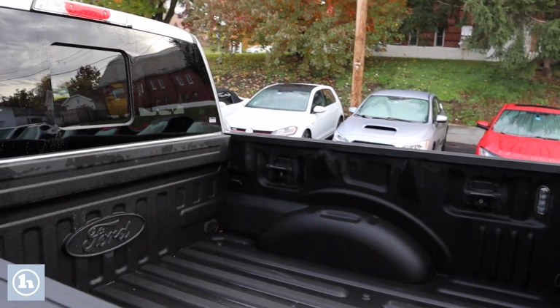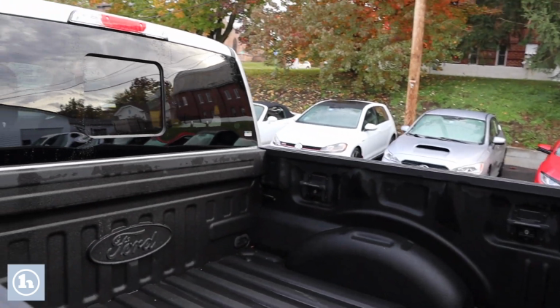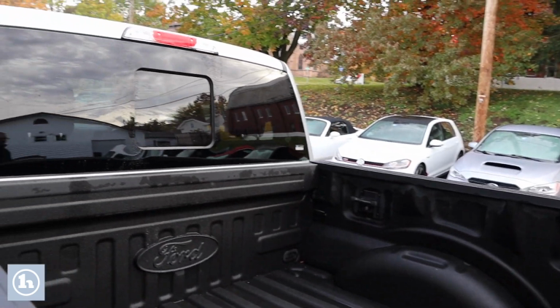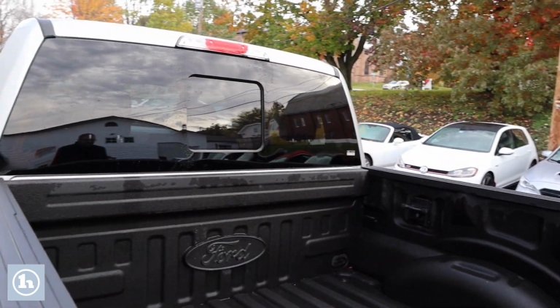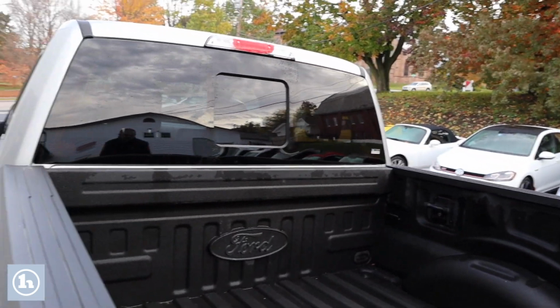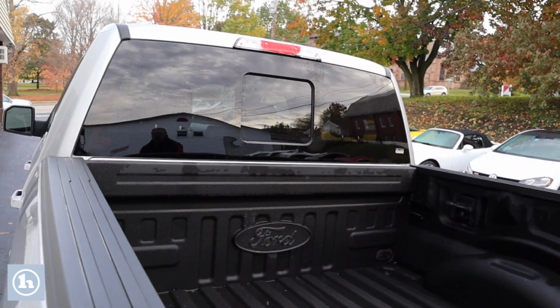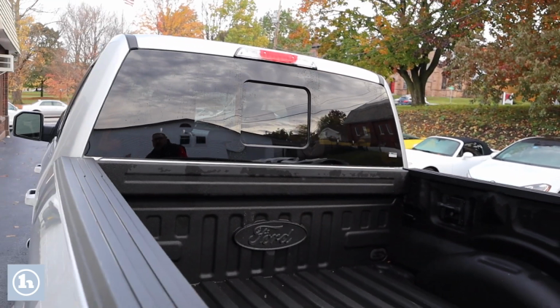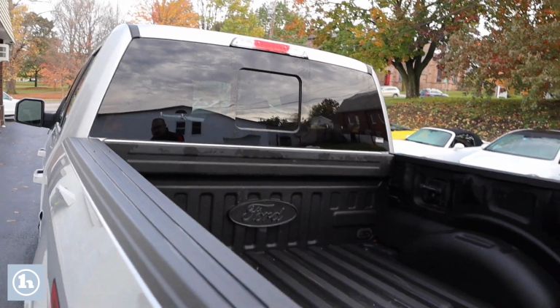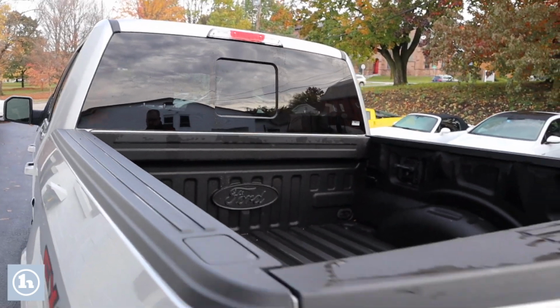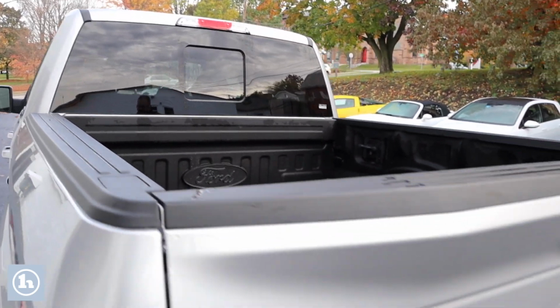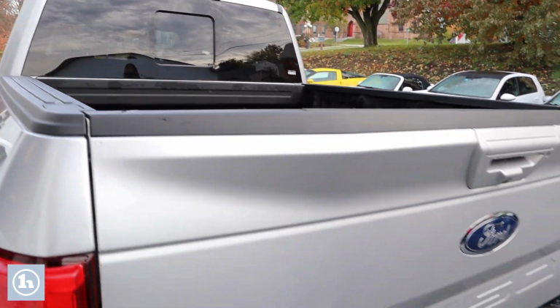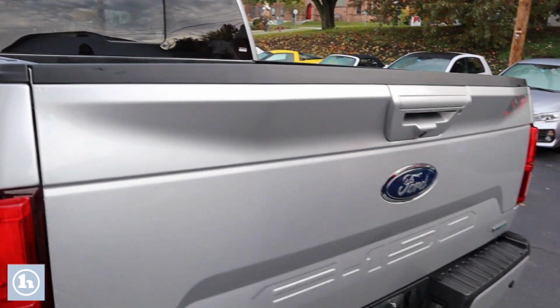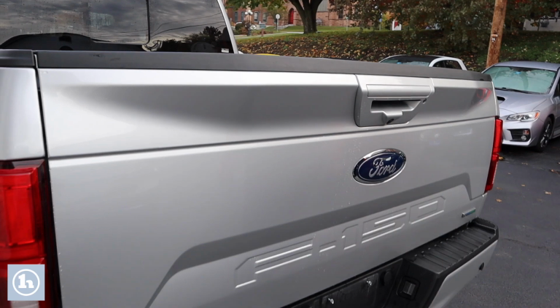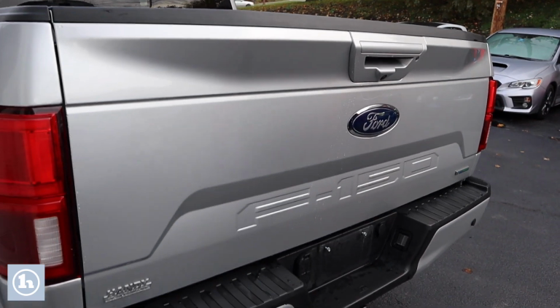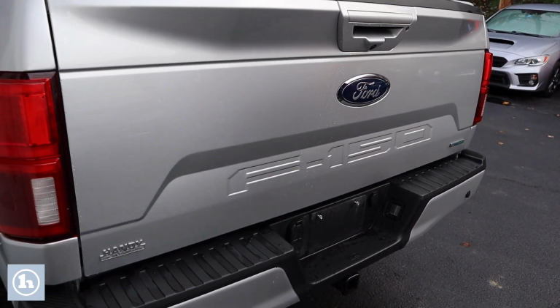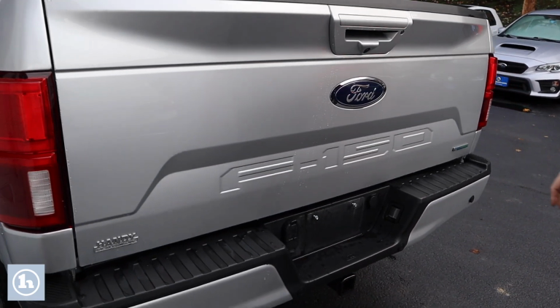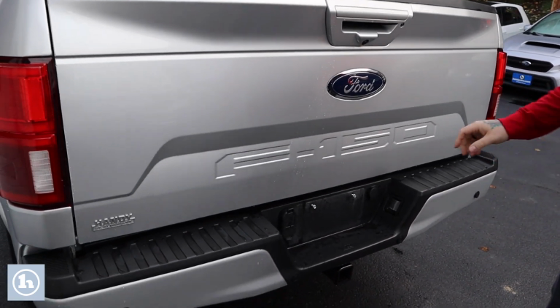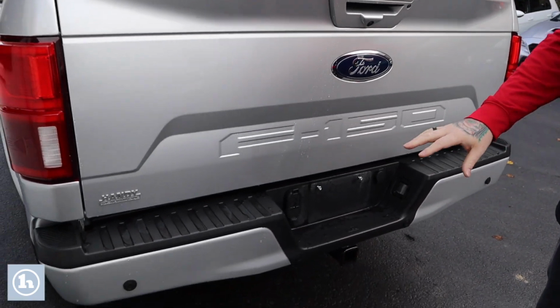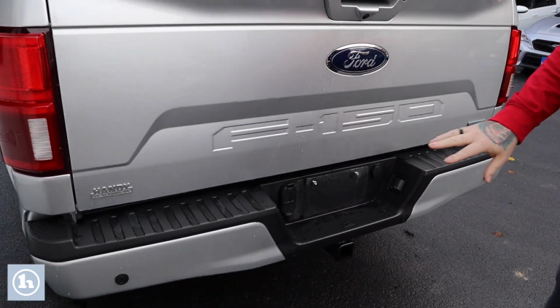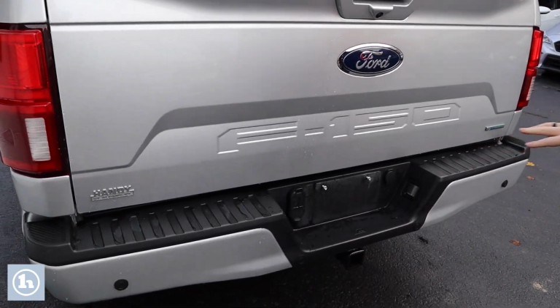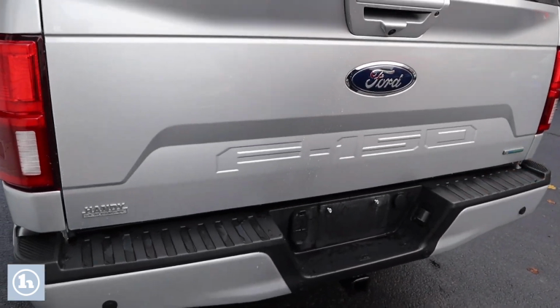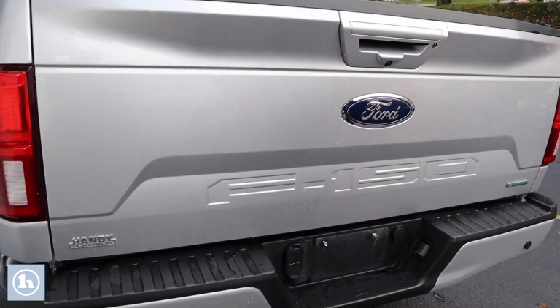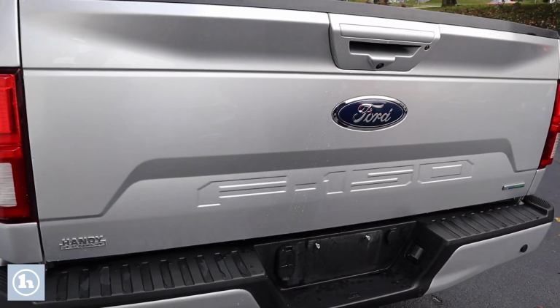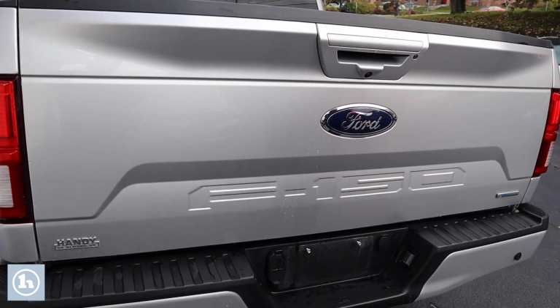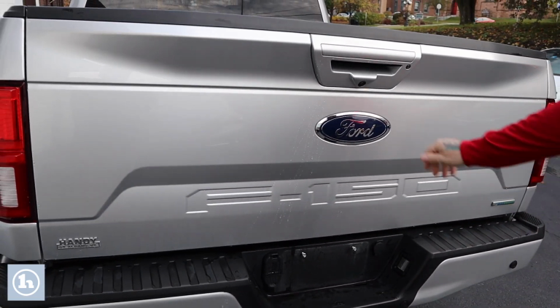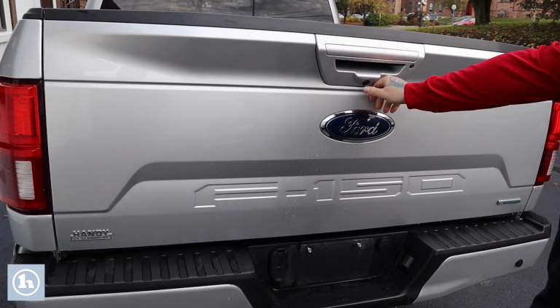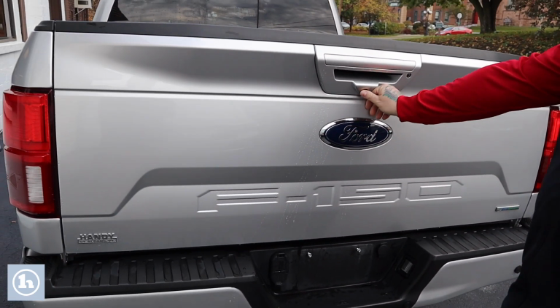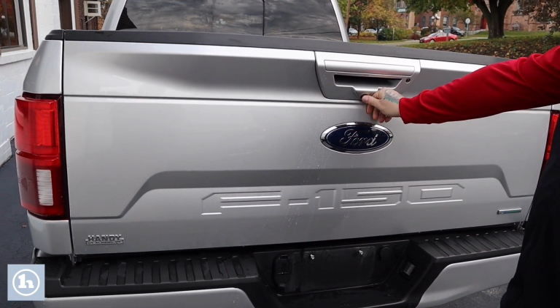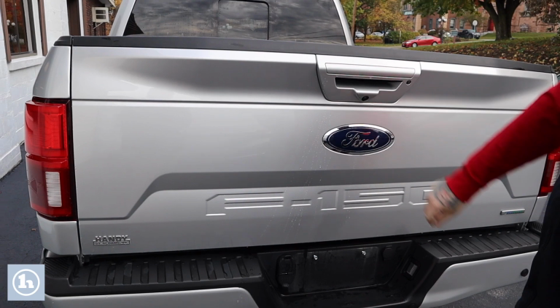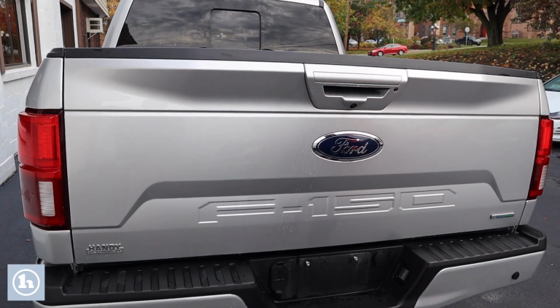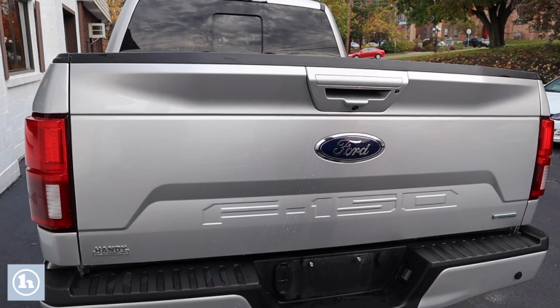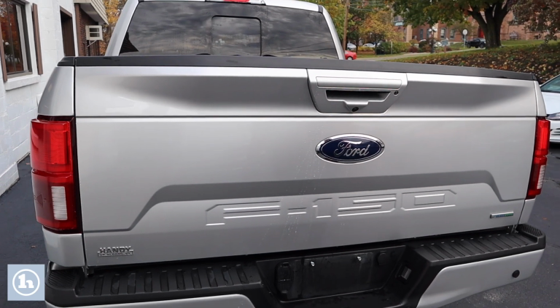Take a look here around the back of the truck. Fully equipped with your tow package, four and seven pin connectors. You've also got parking sonar built into that rear bumper and a backup camera integrated into your tailgate here.